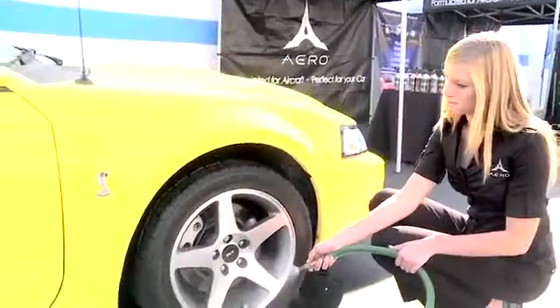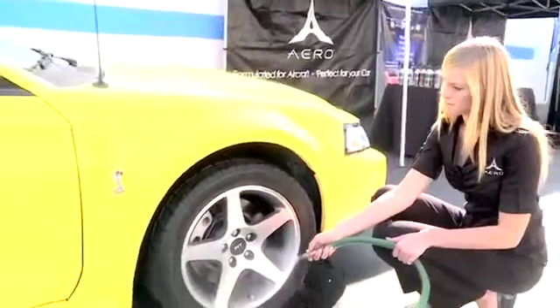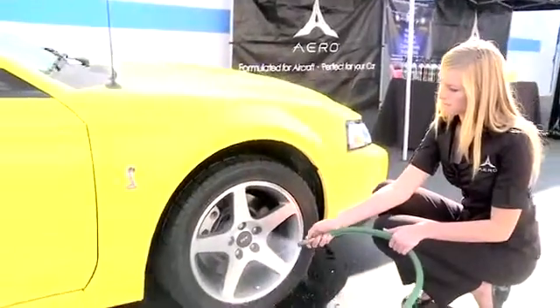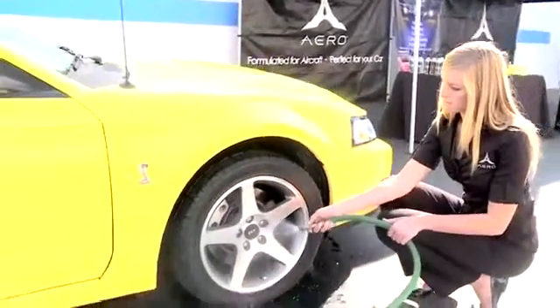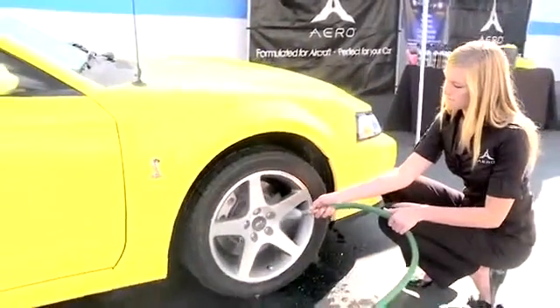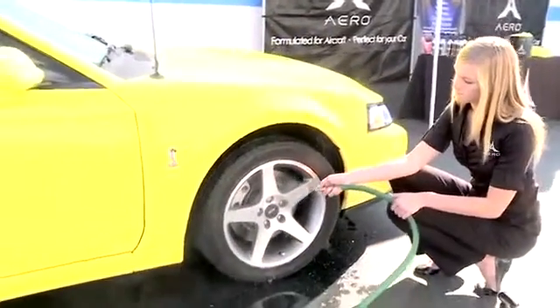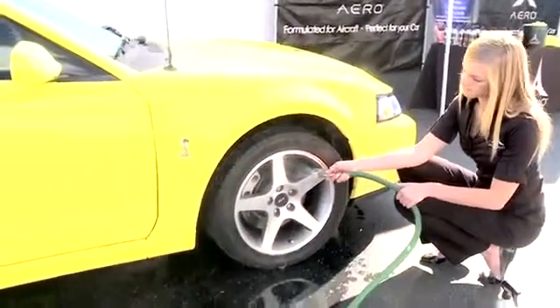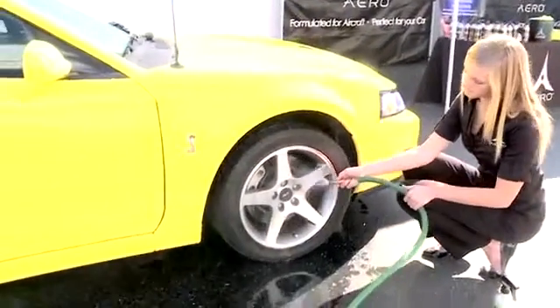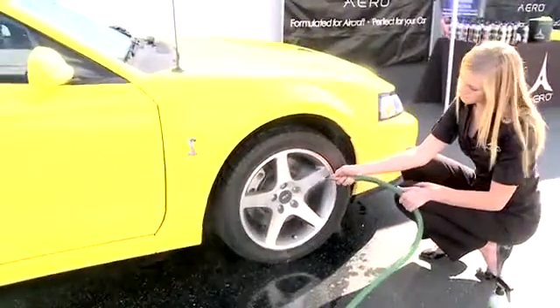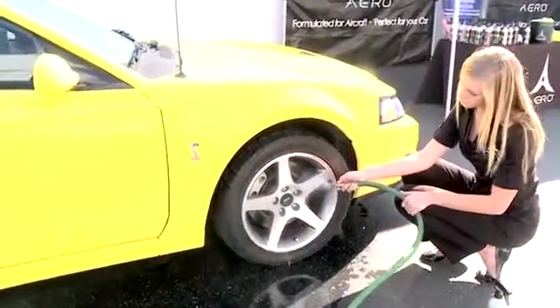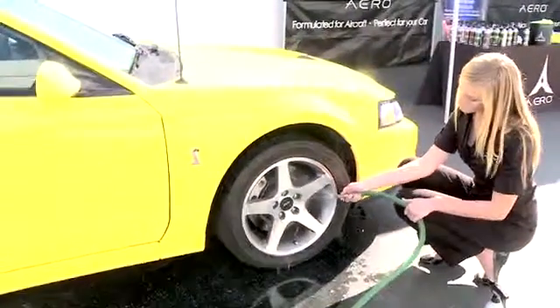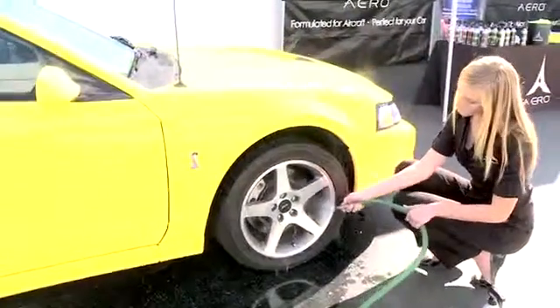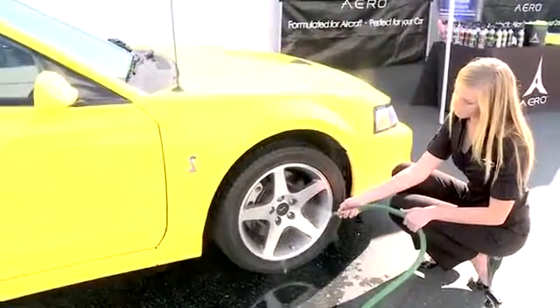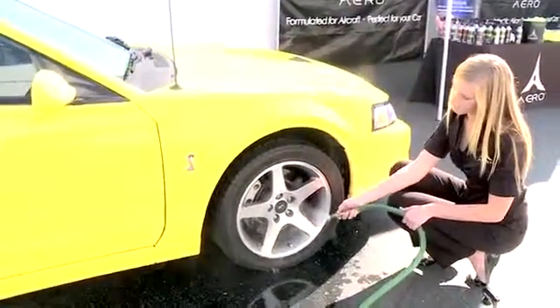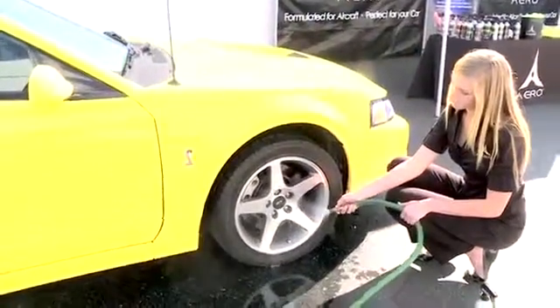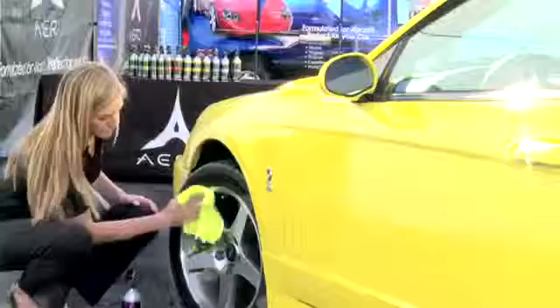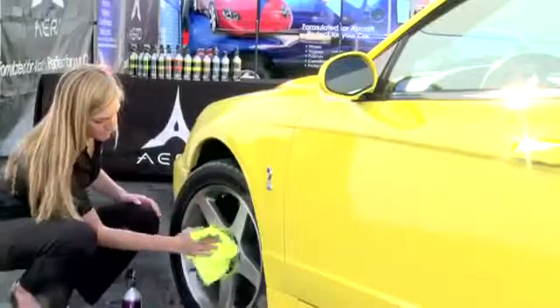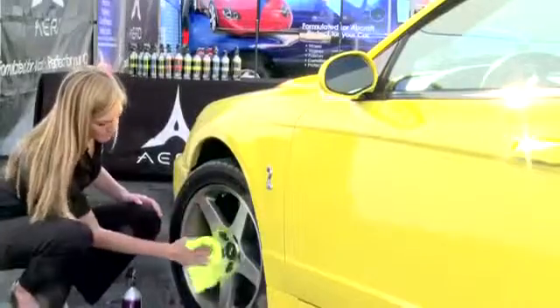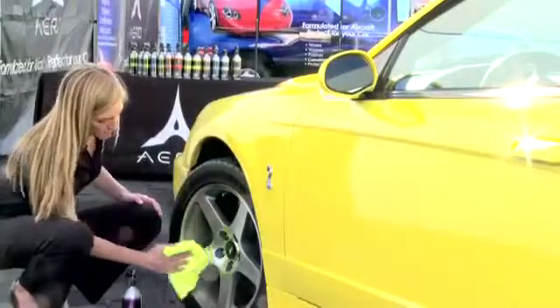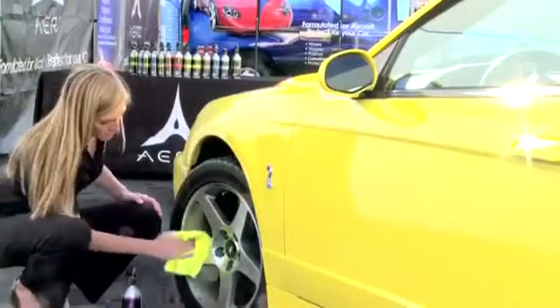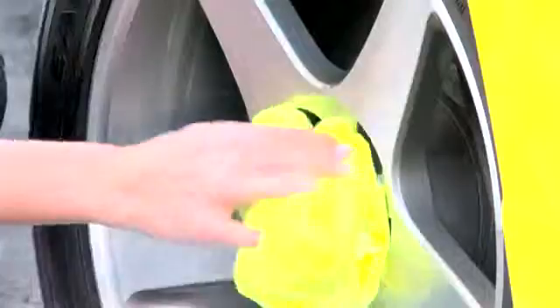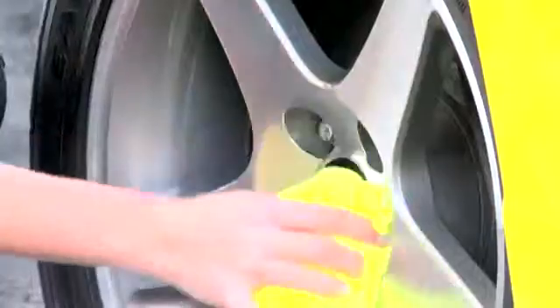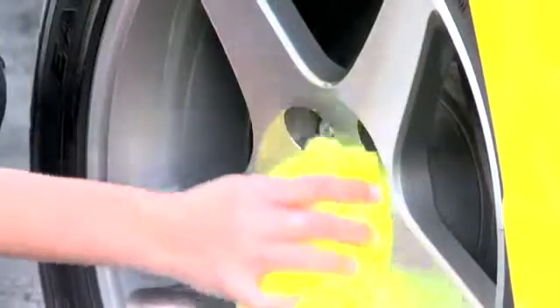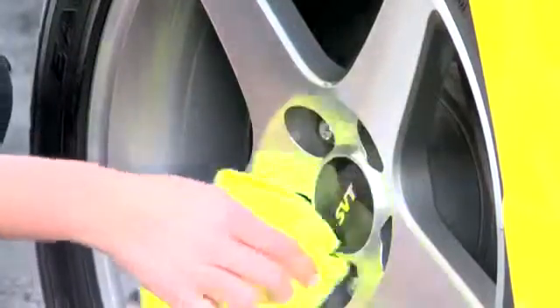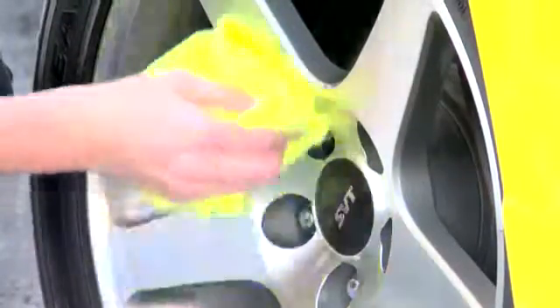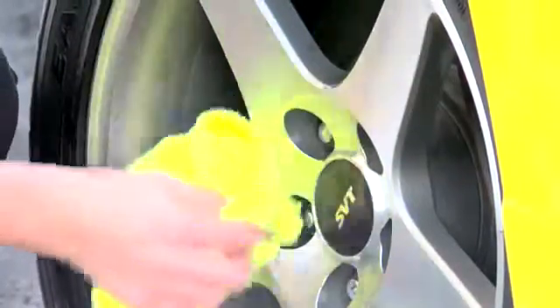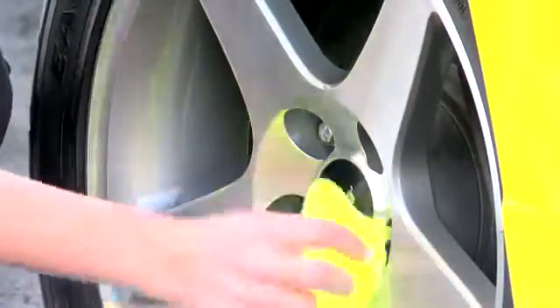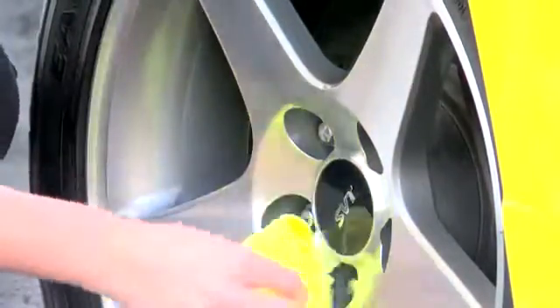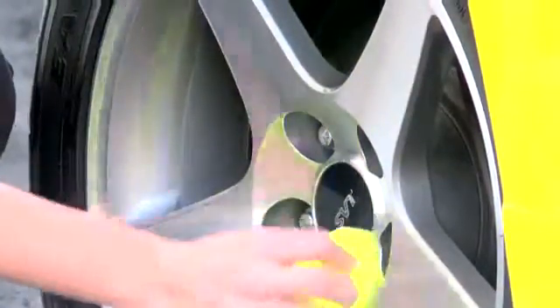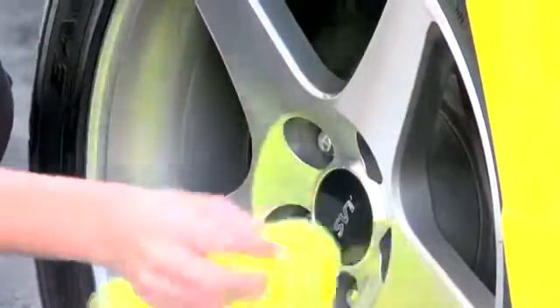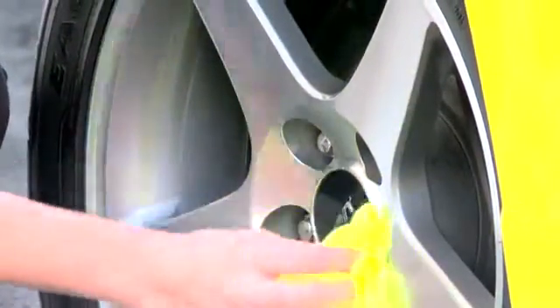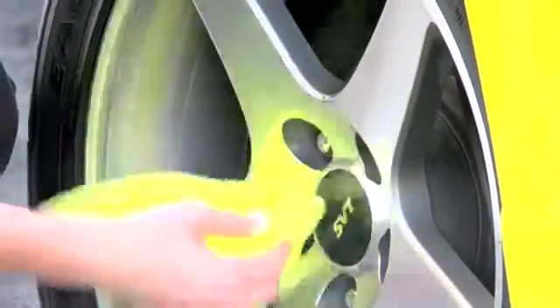After completed, rinse the area with water, and once the surface is dry, you can apply Finale to remove any streaks if necessary and add a layer of protection.